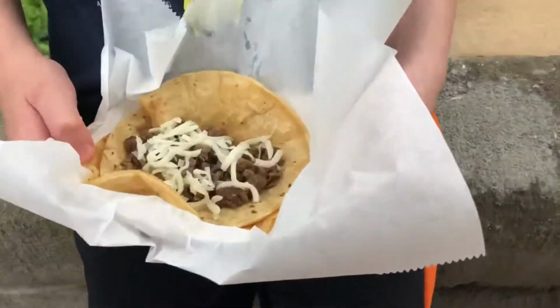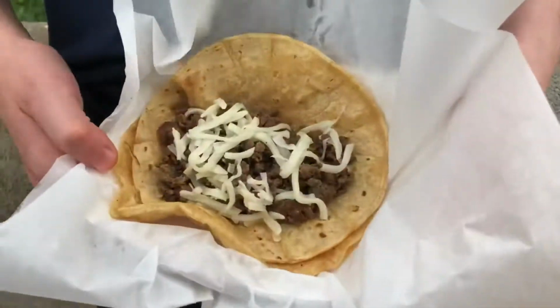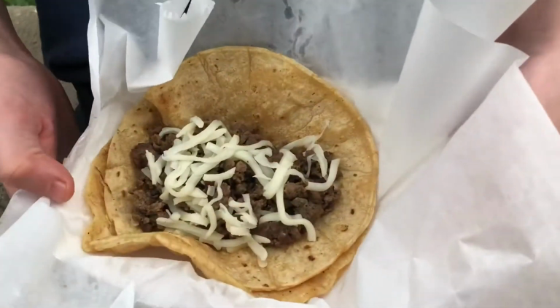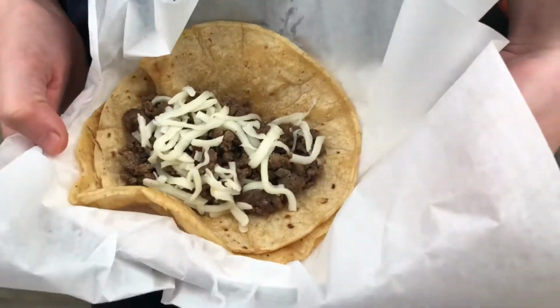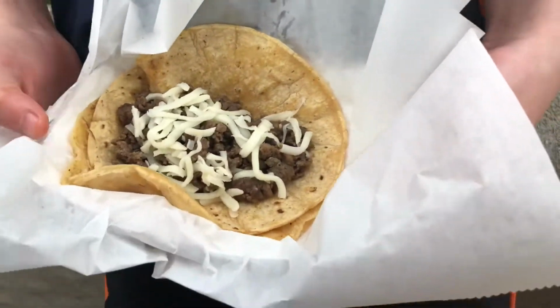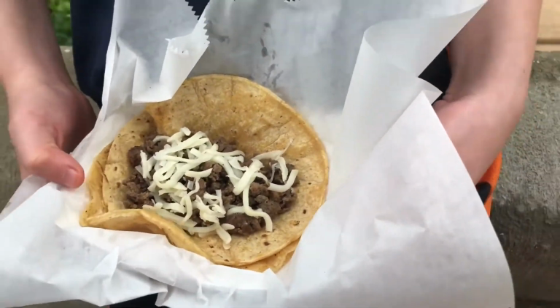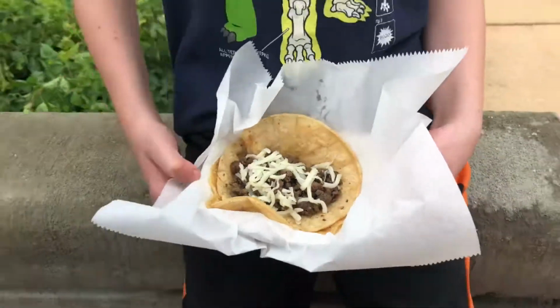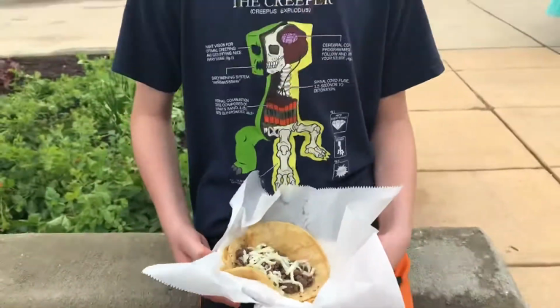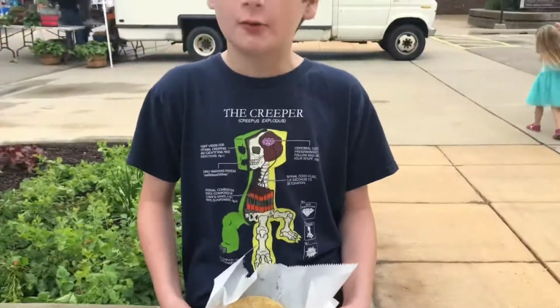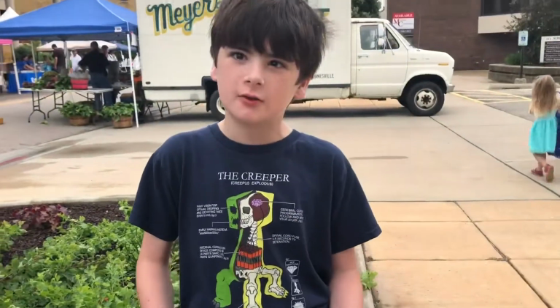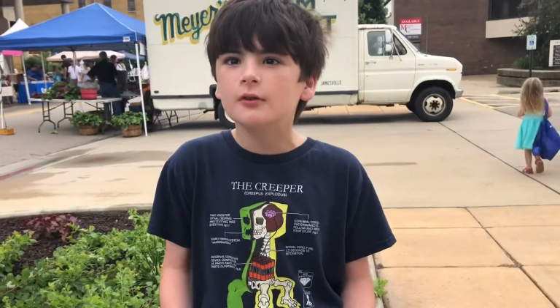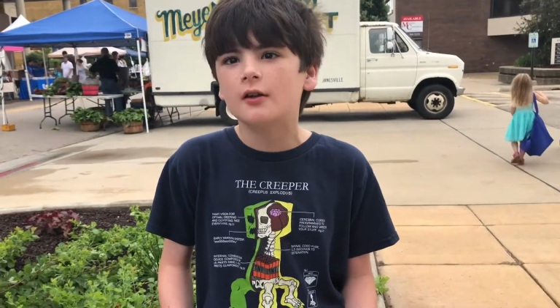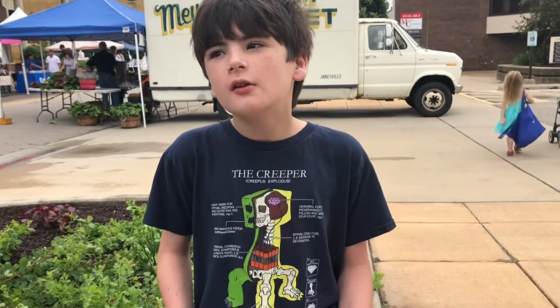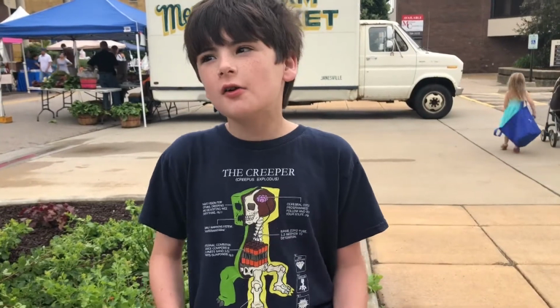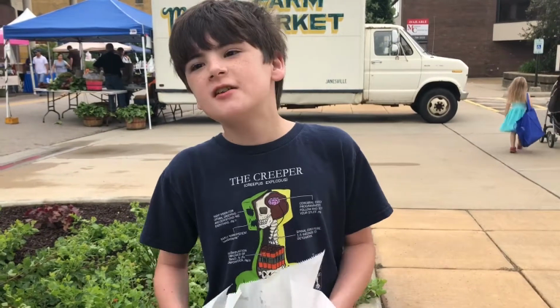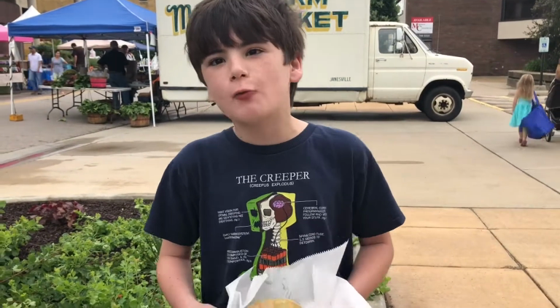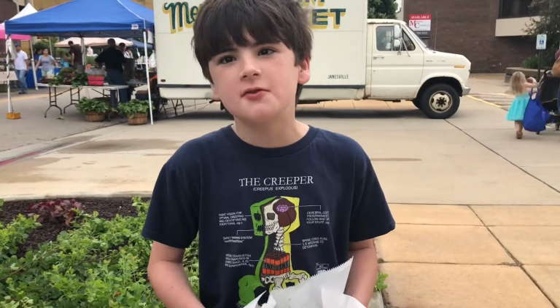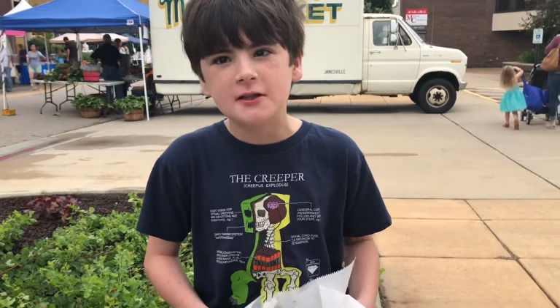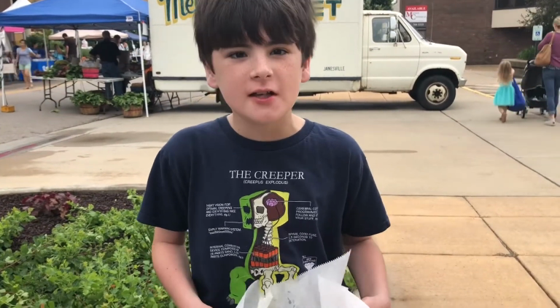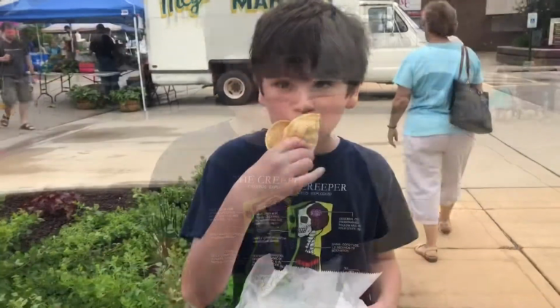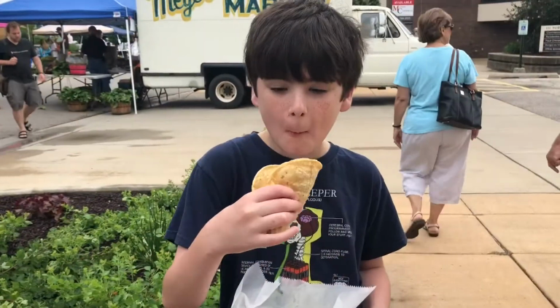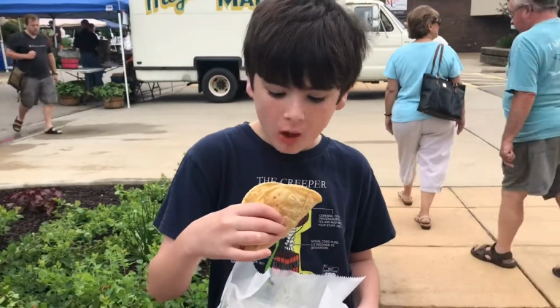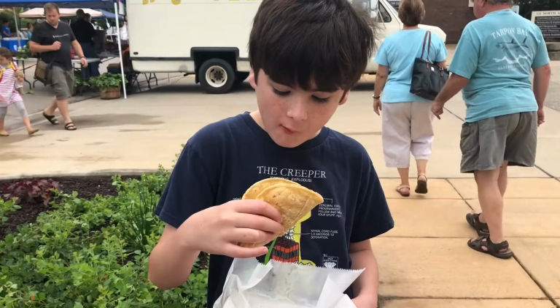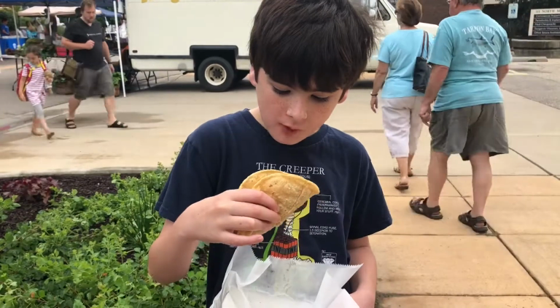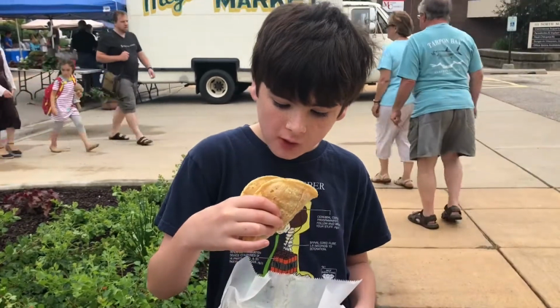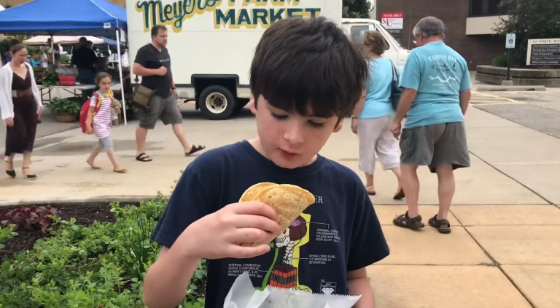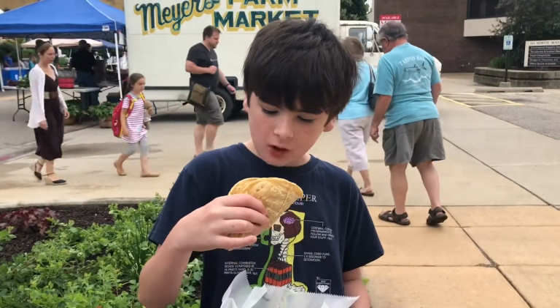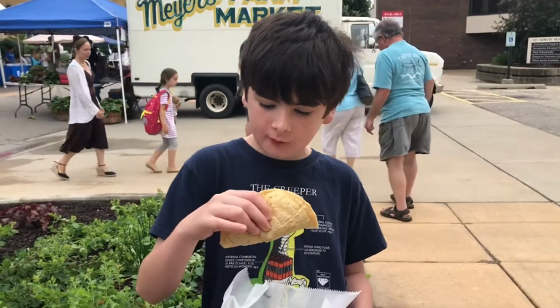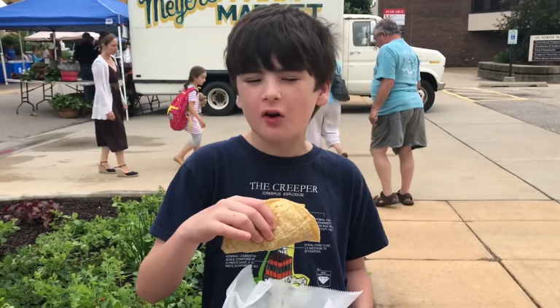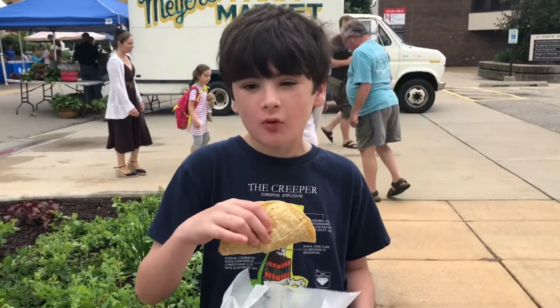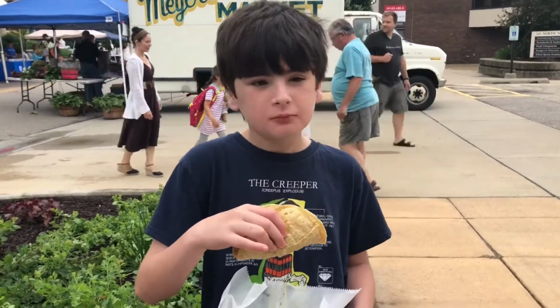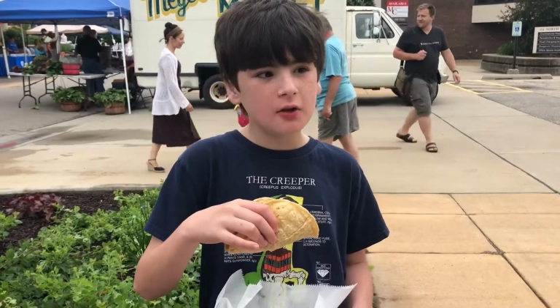It's so little and tiny. It's a small little taco, so I cannot wait to taste it. How is it? Pretty good.